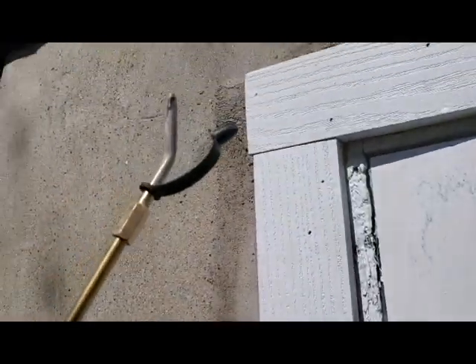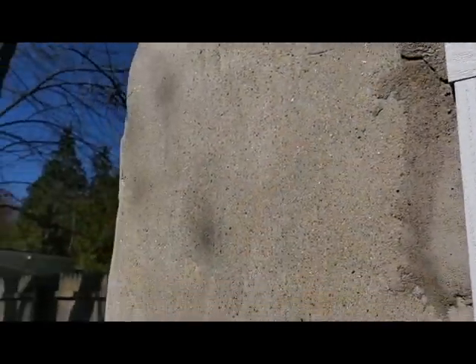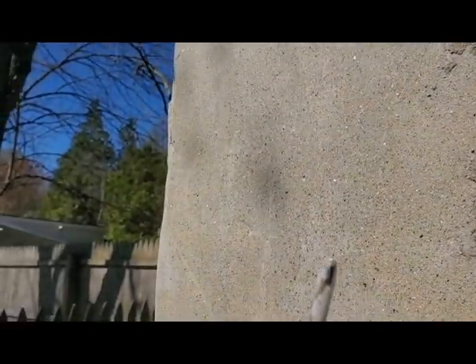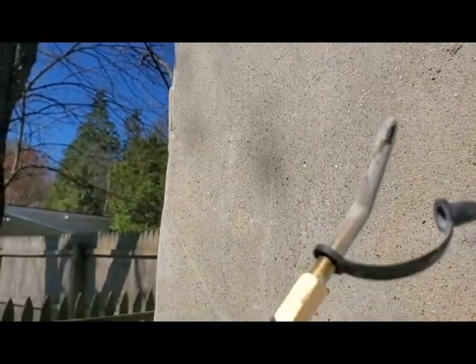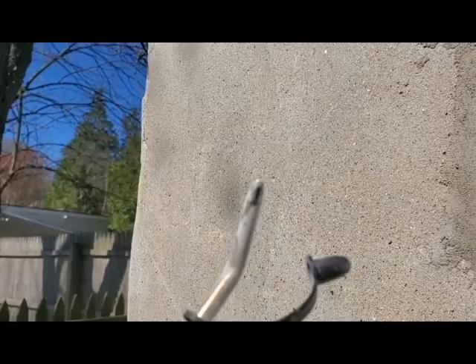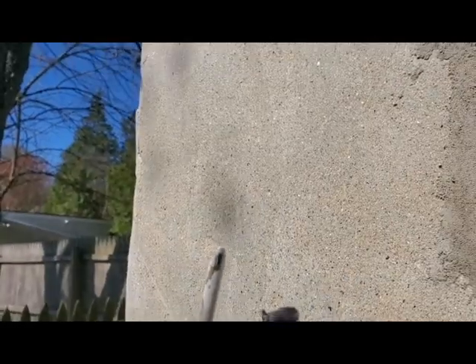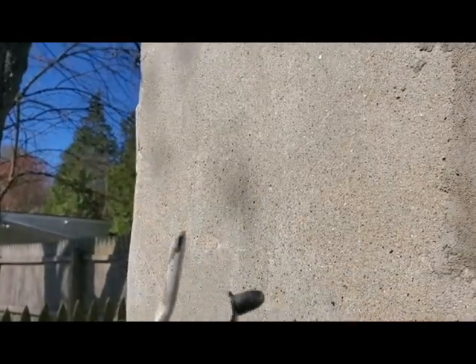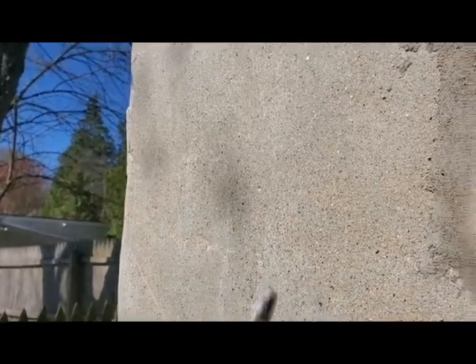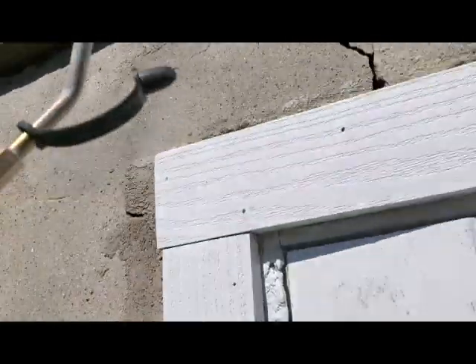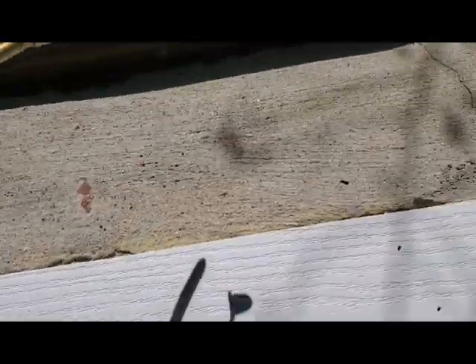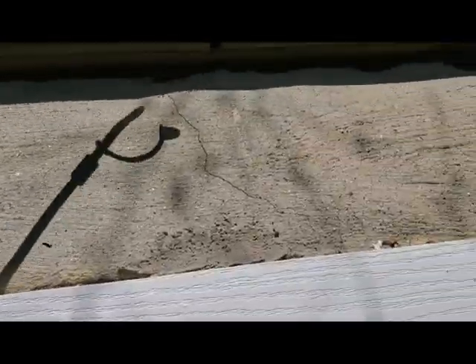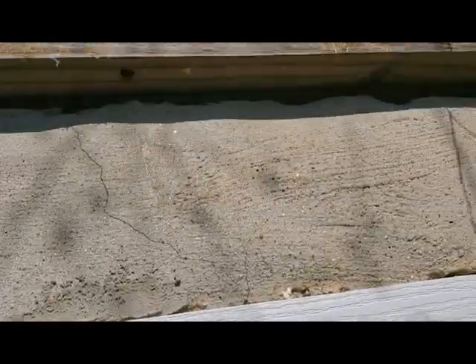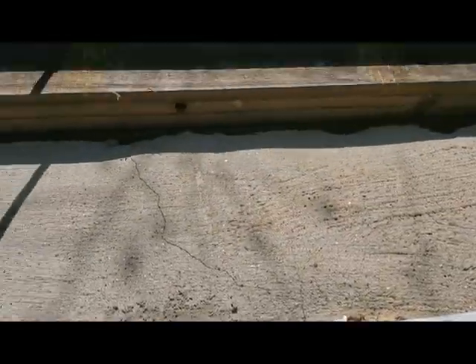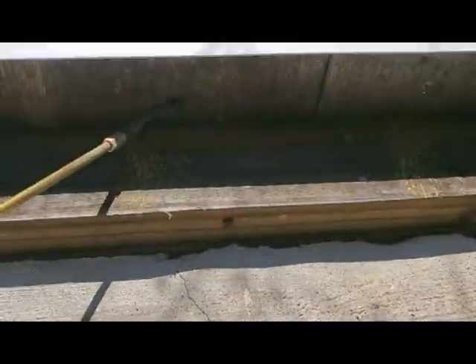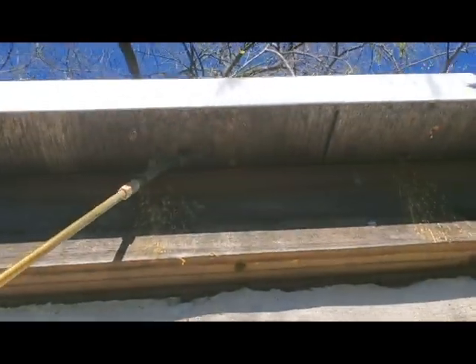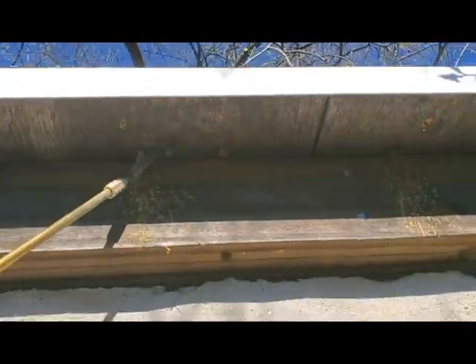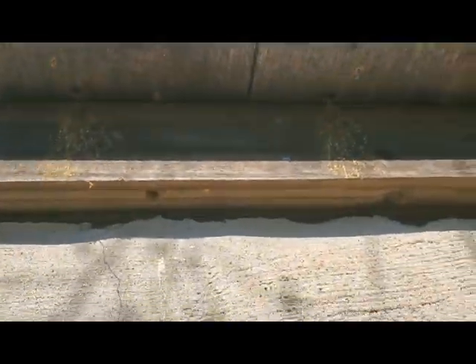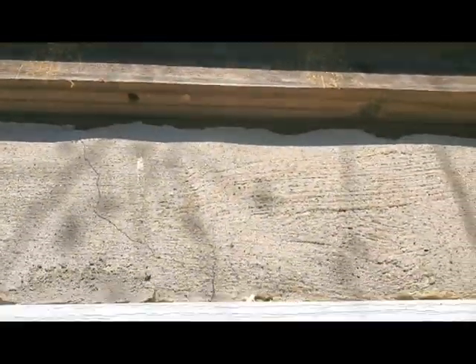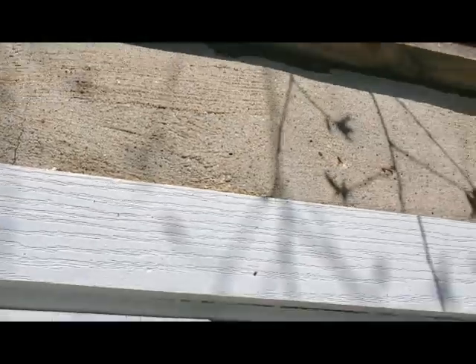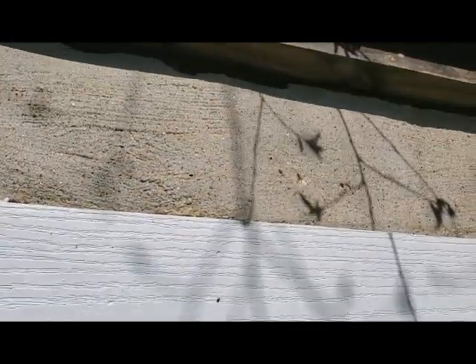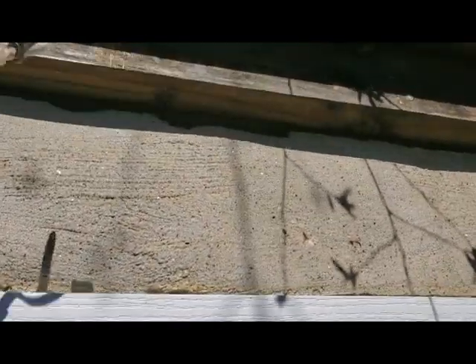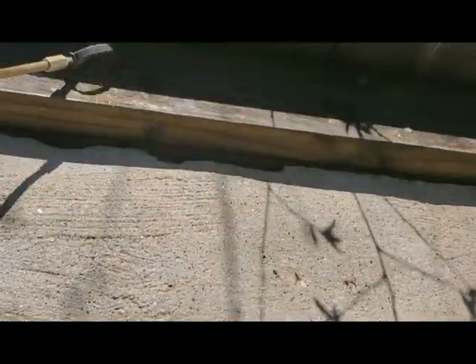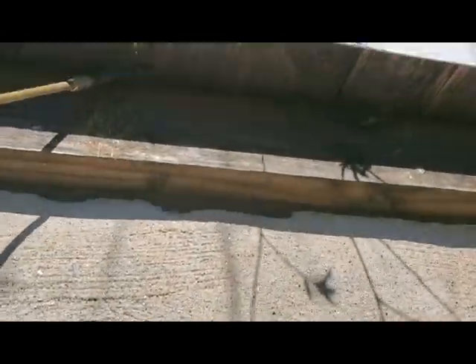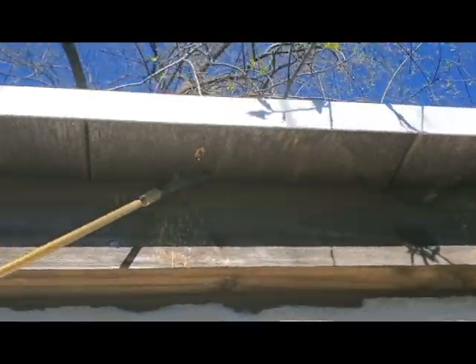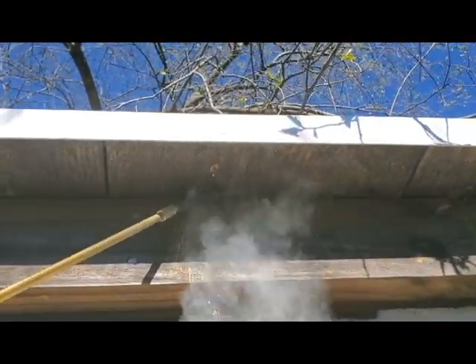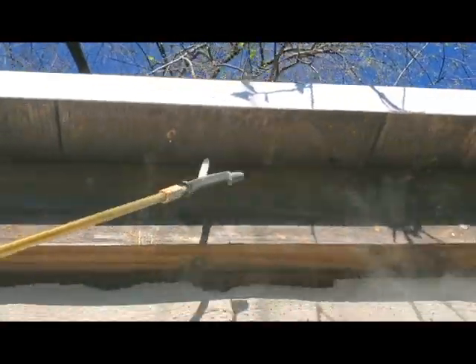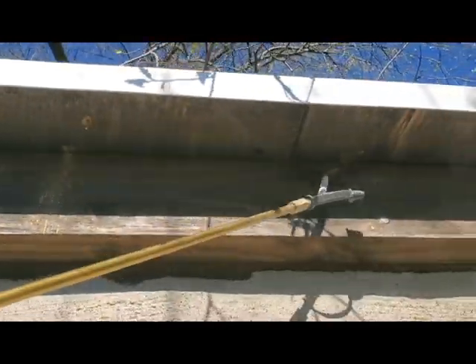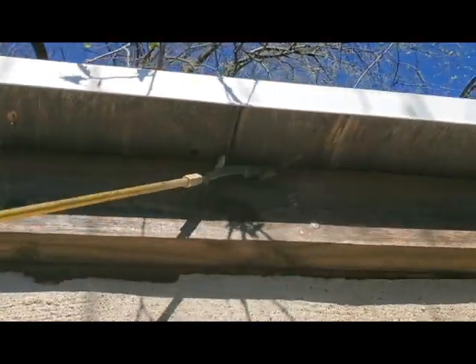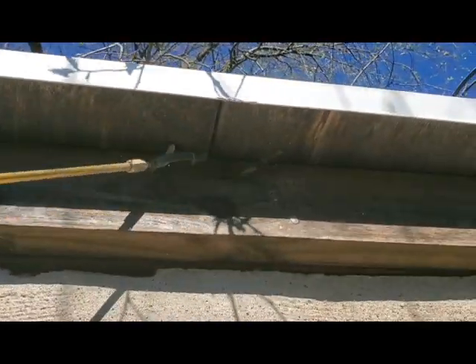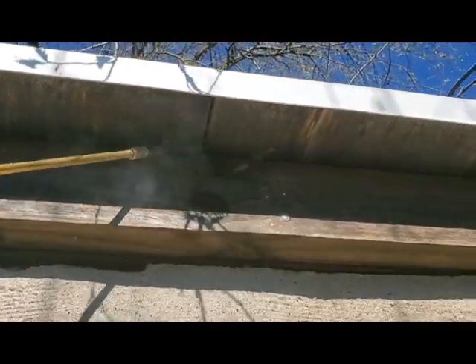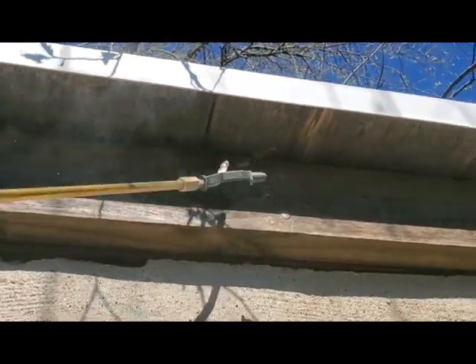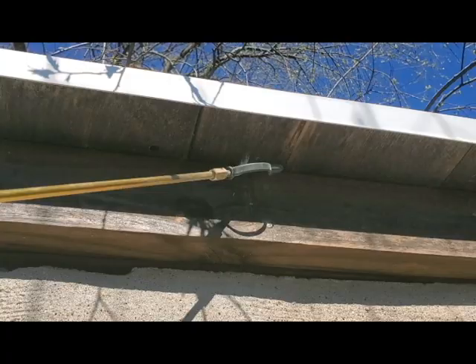They have a couple of different styles. What I like about this one is it has a curved tip at the end, which makes it really easy to go right into the hole and apply a little bit of dust per hole.